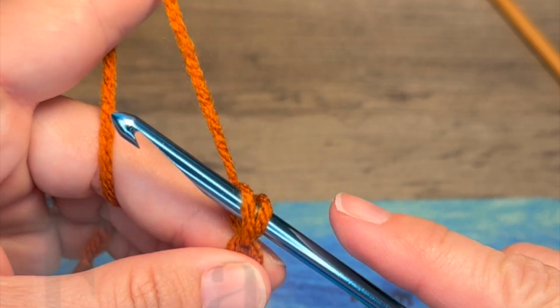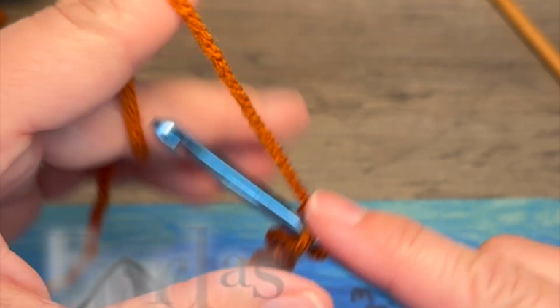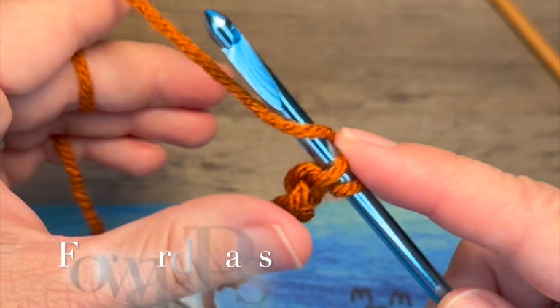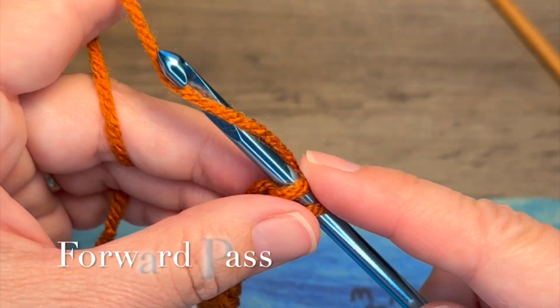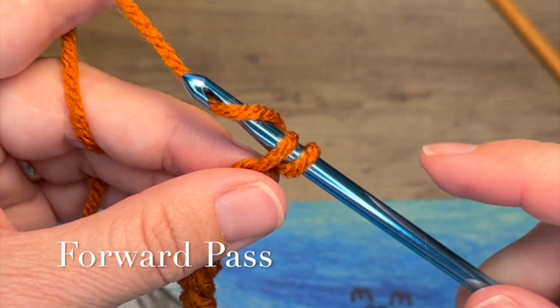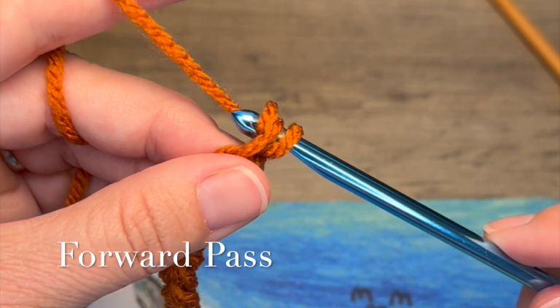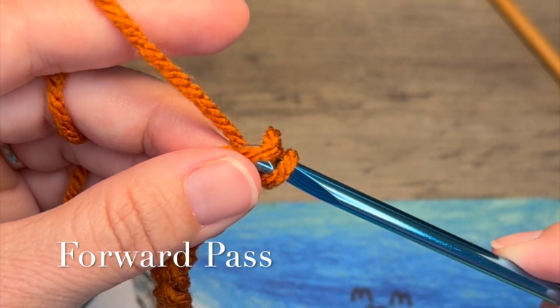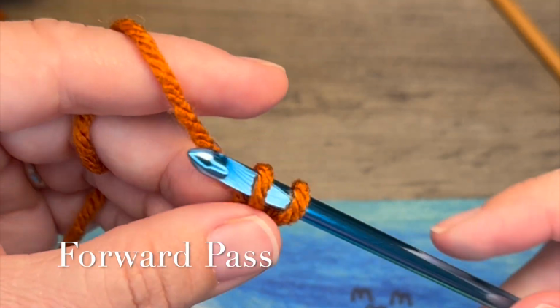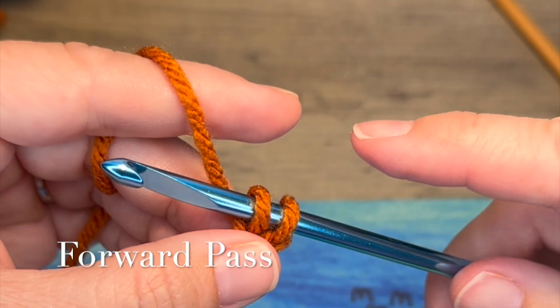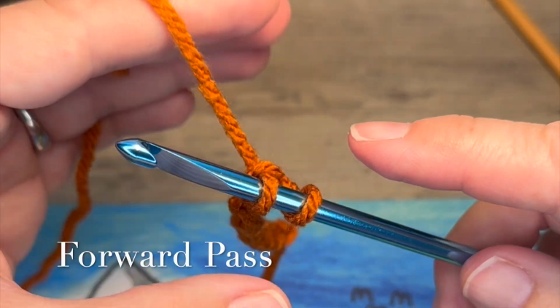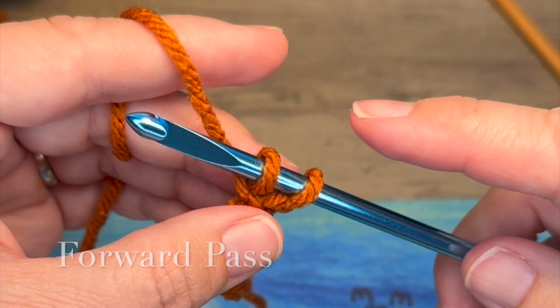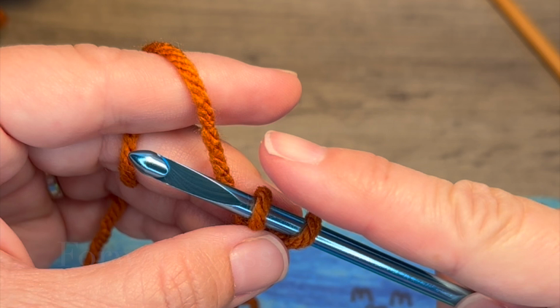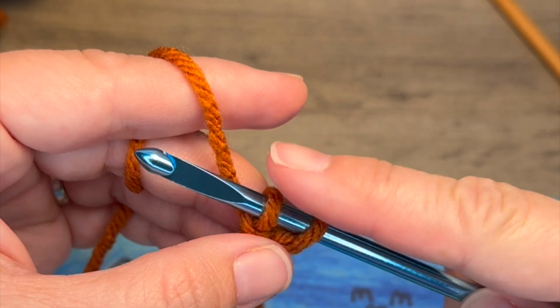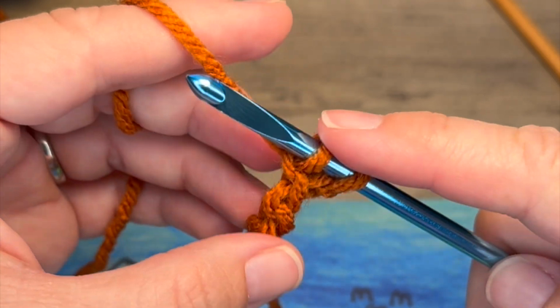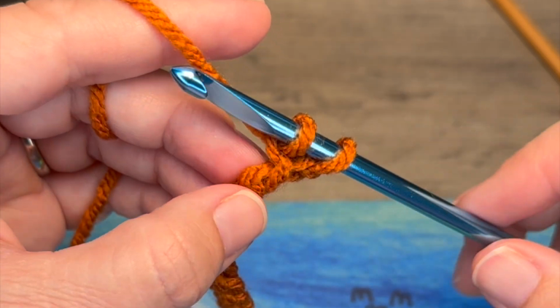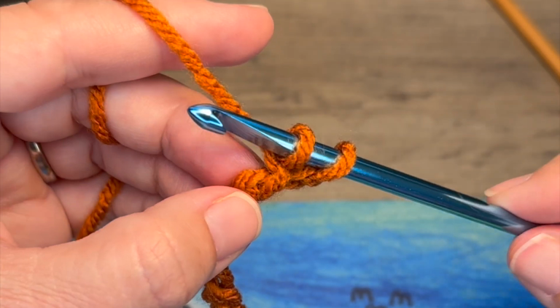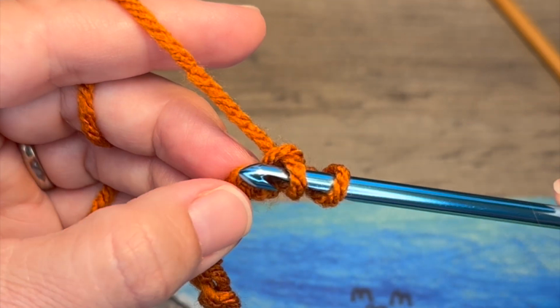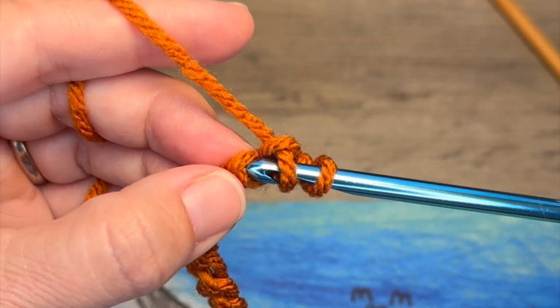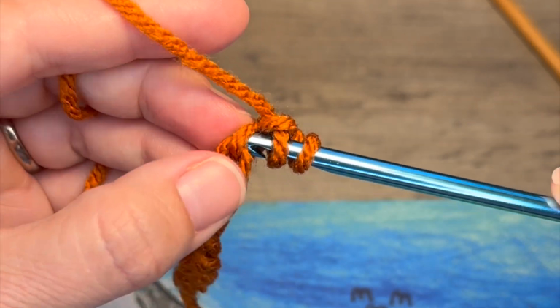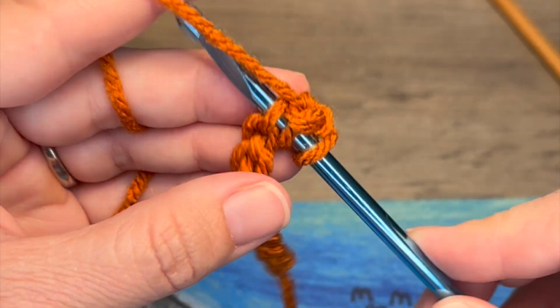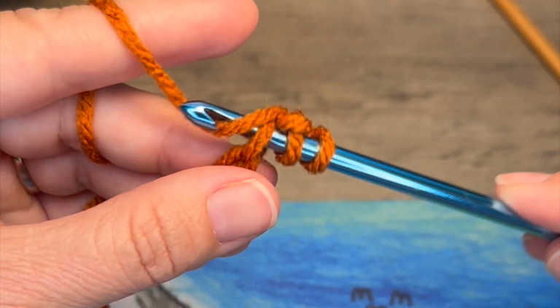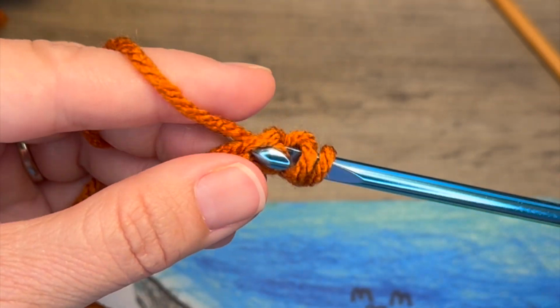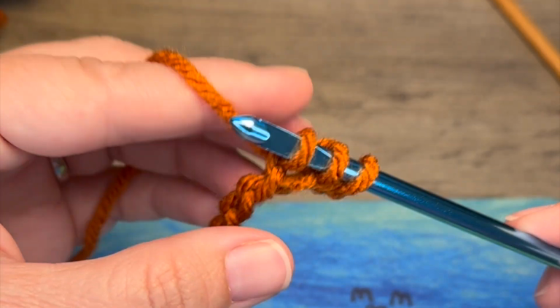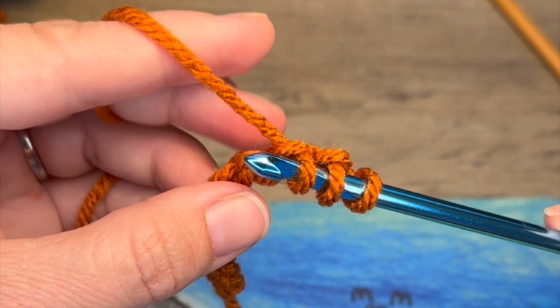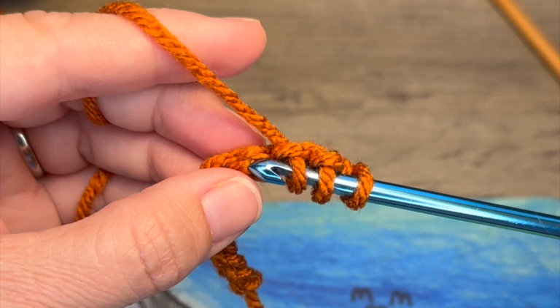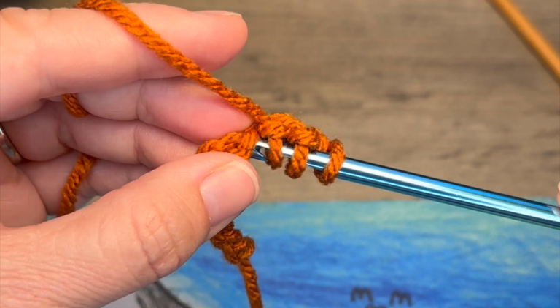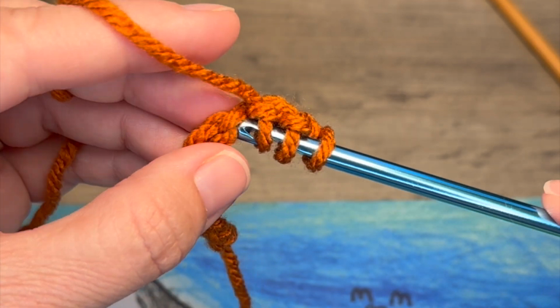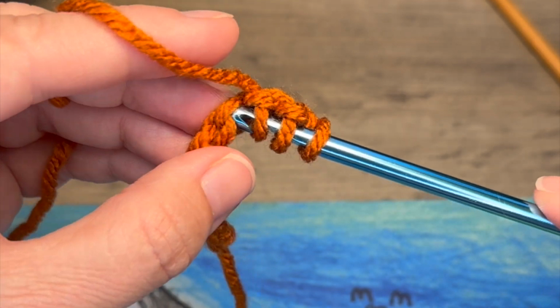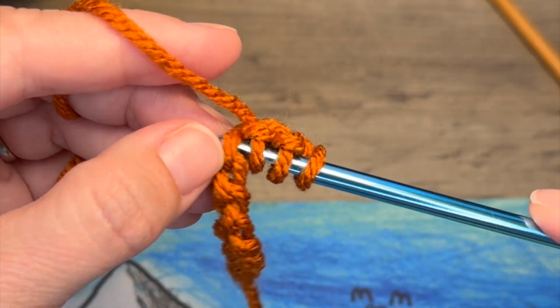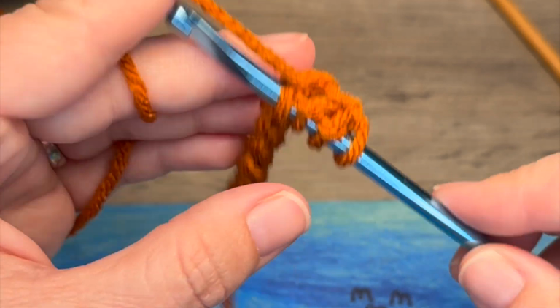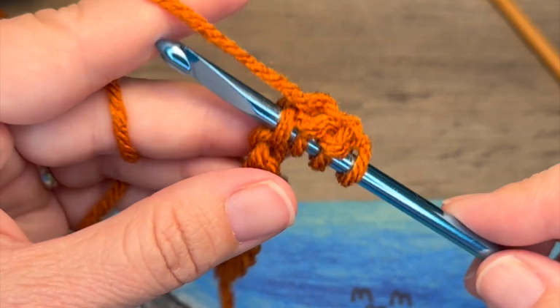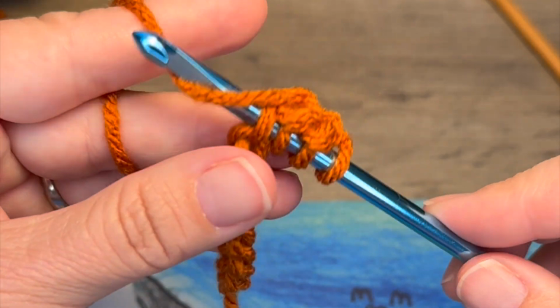Then you're going to yarn over and pull up a loop. We're casting on live loops to our Tunisian crochet hook. You're going to continue casting on those live loops all the way across your chain.